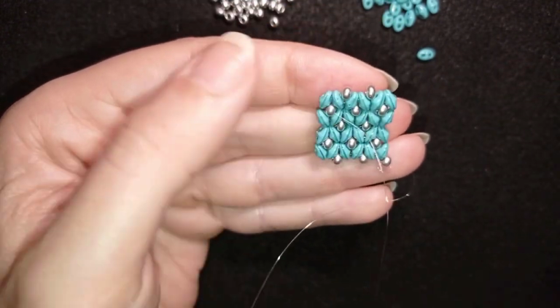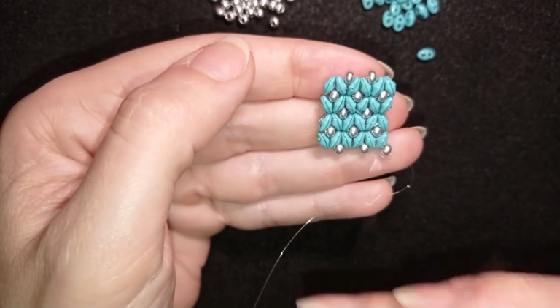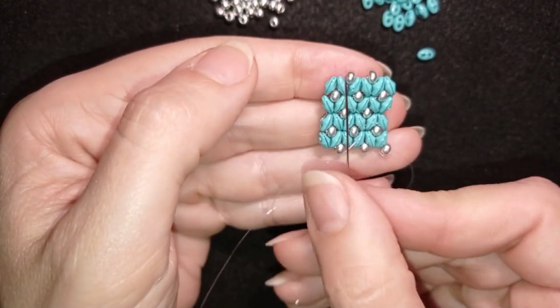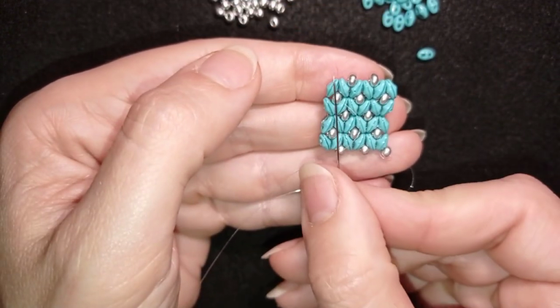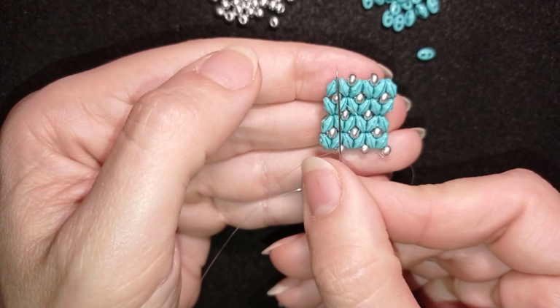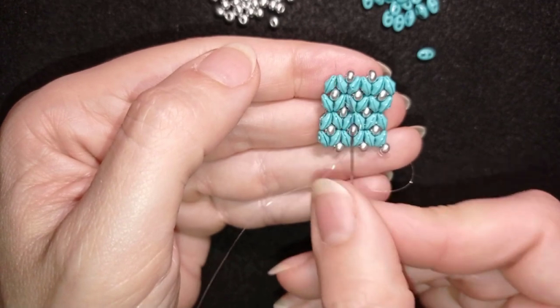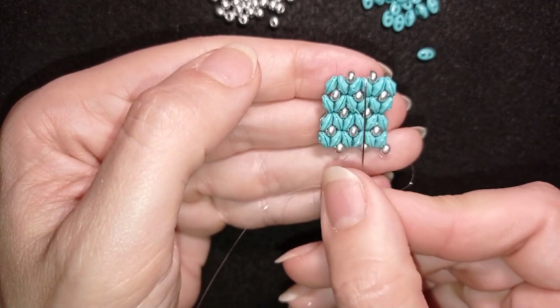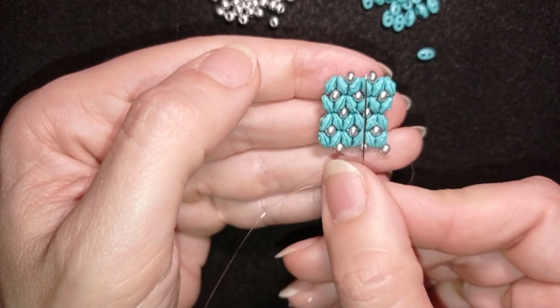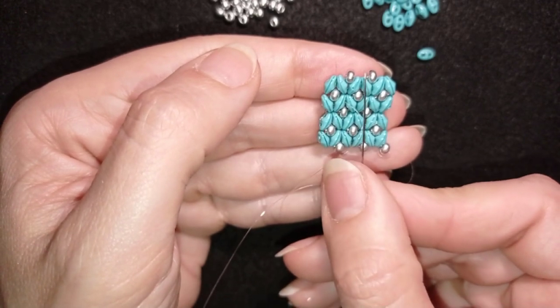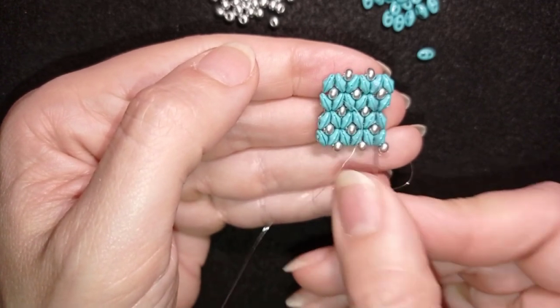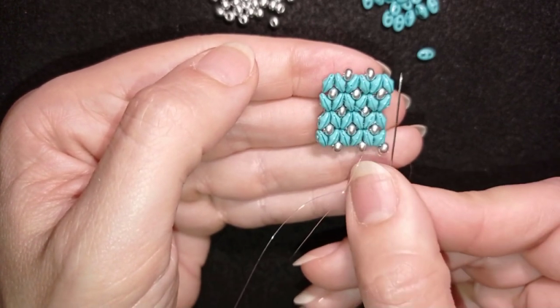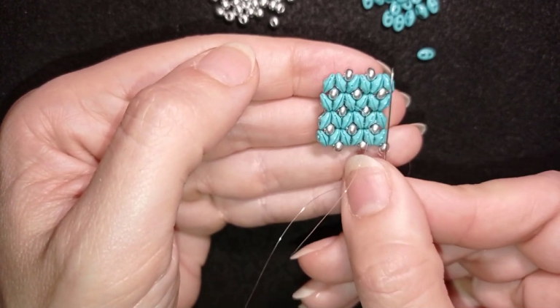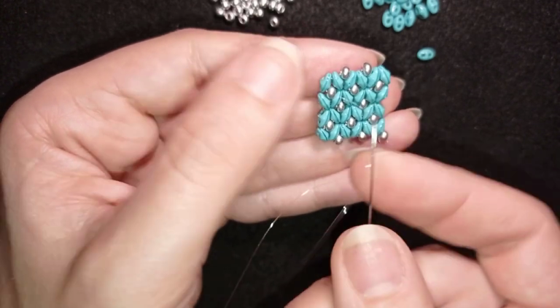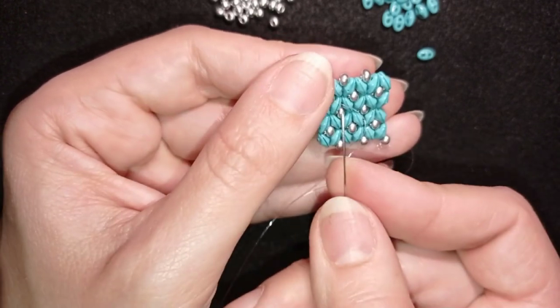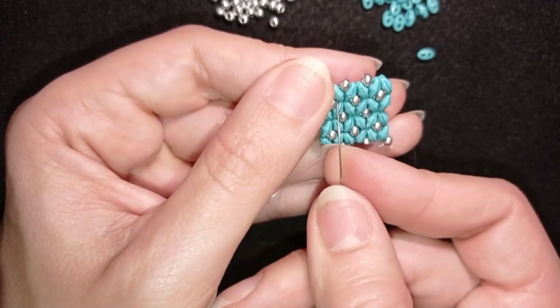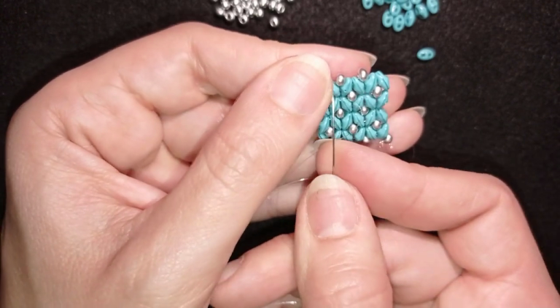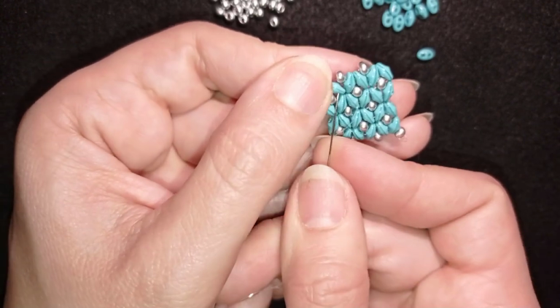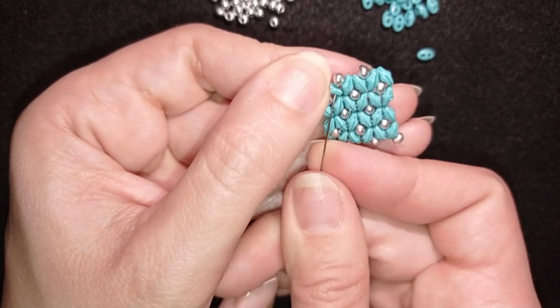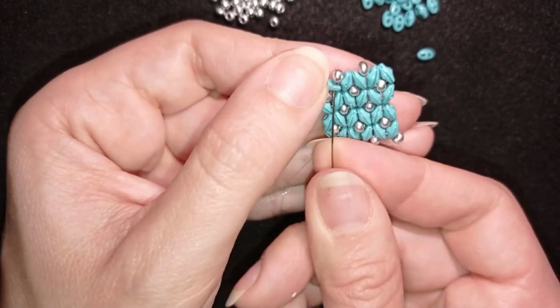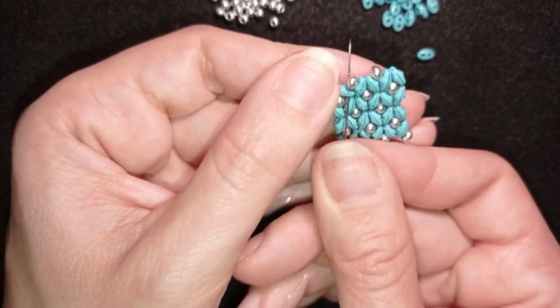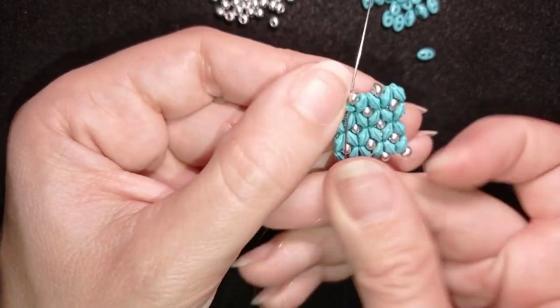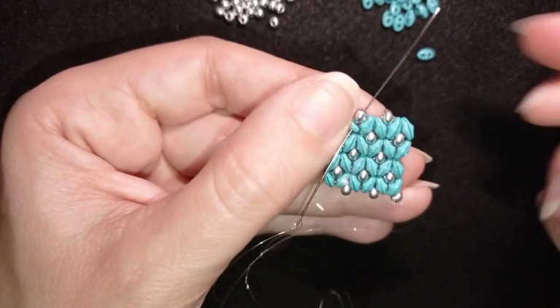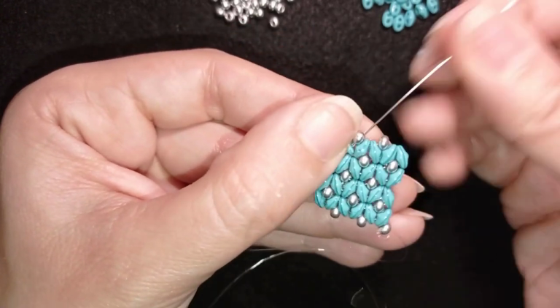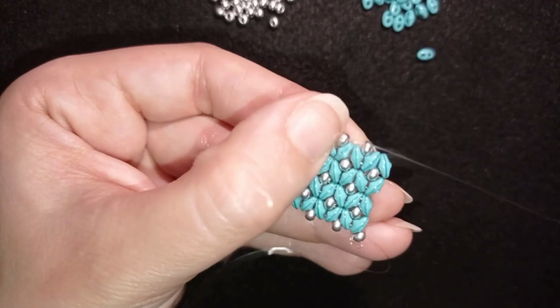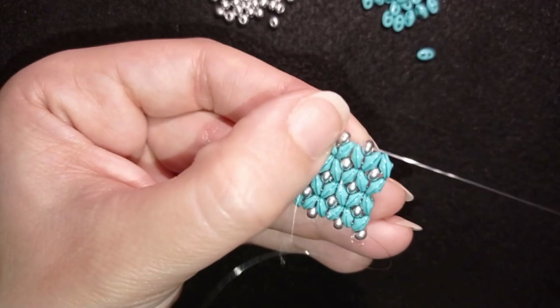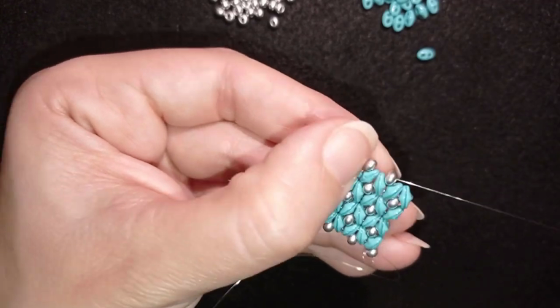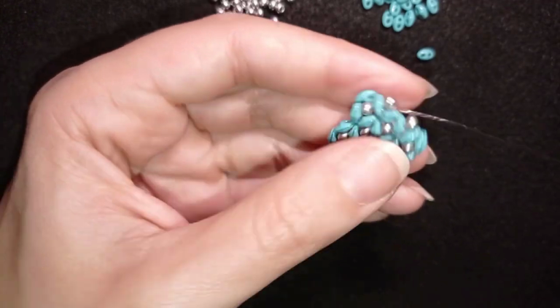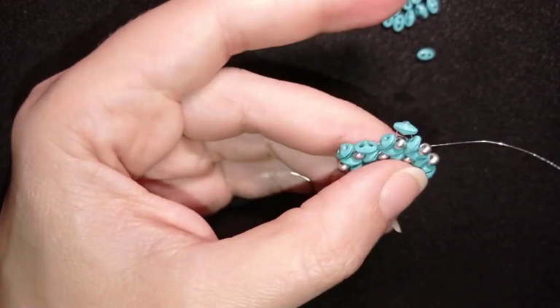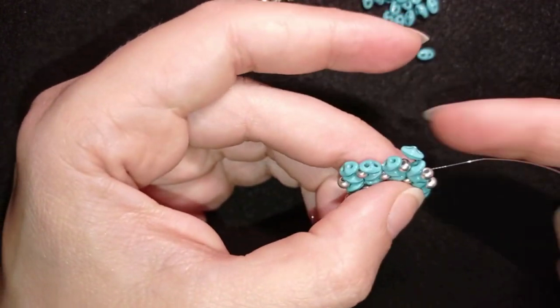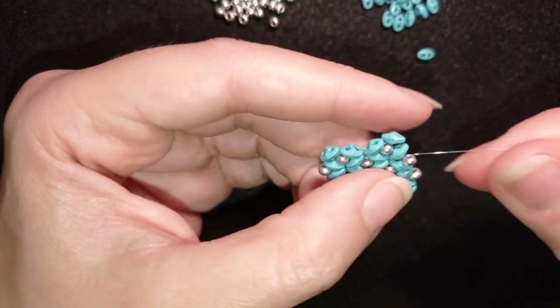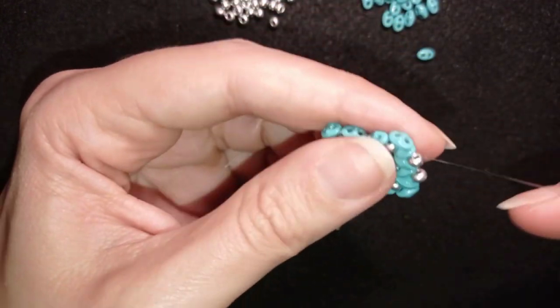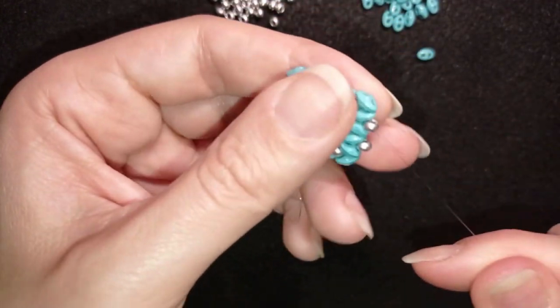Now I want to add two beads here, two beads here, and two beads here. I'll do this faster.